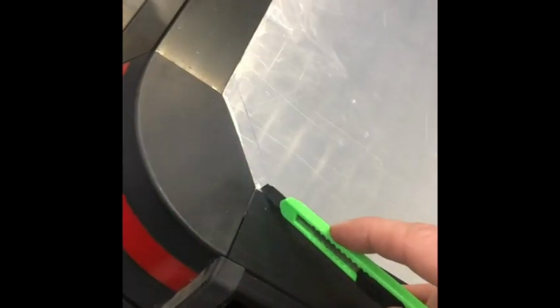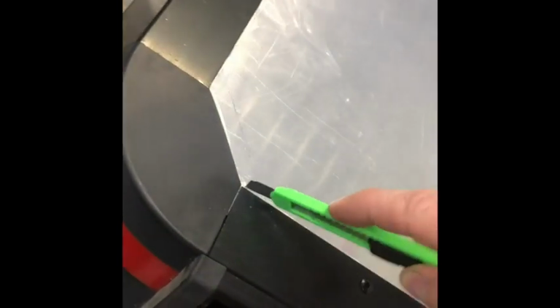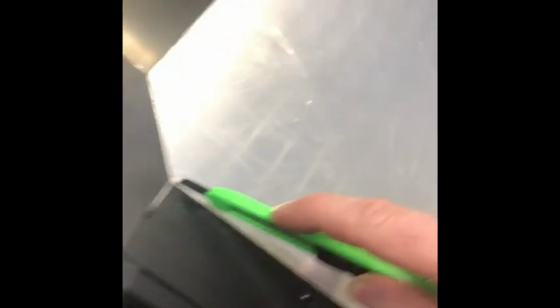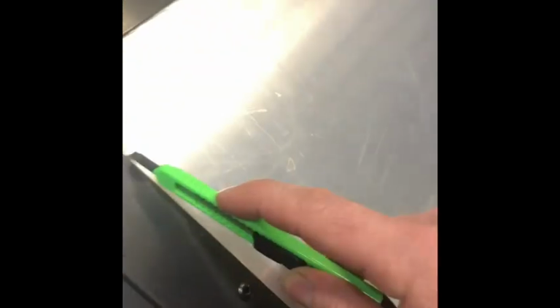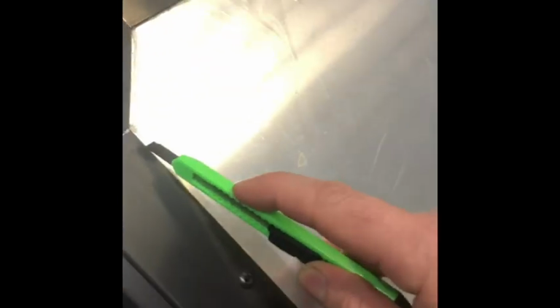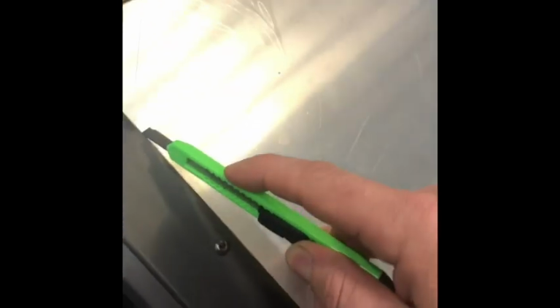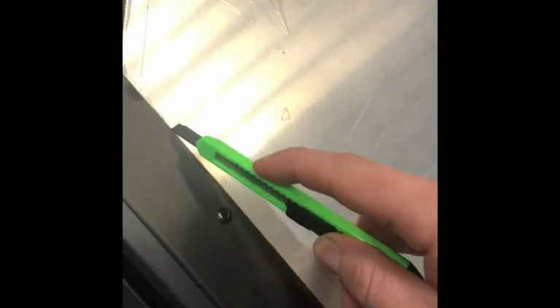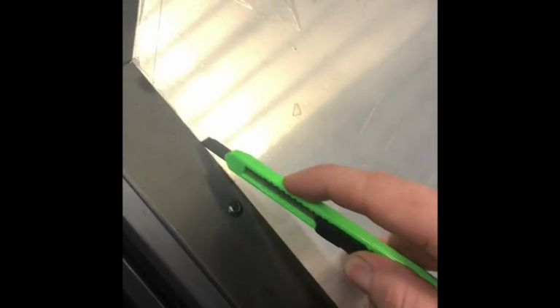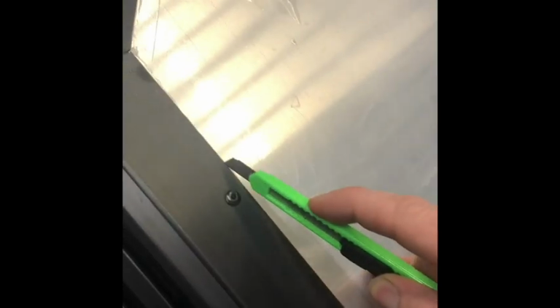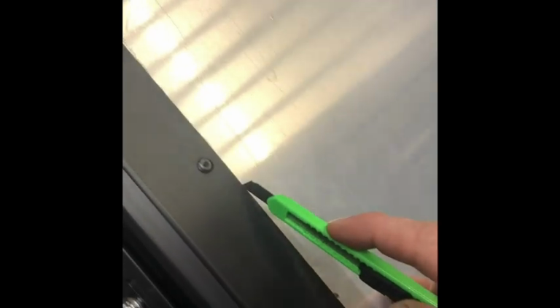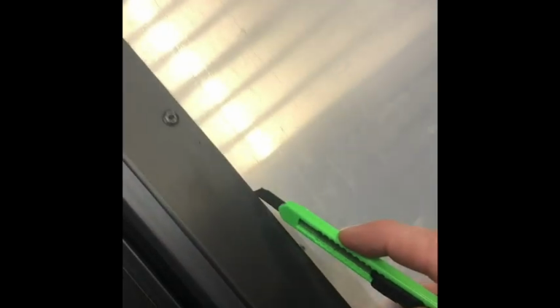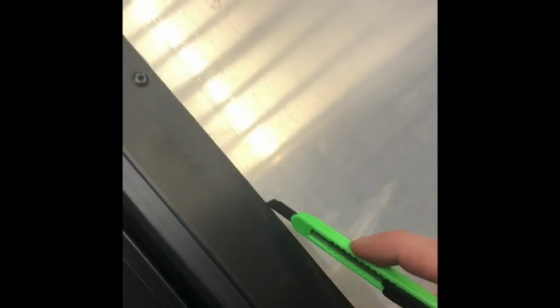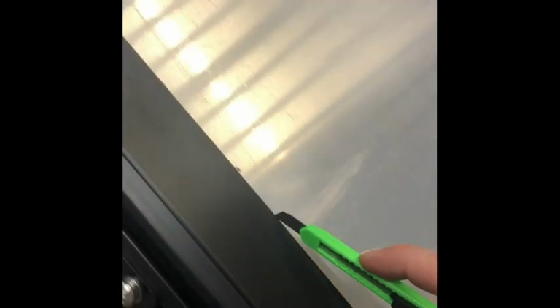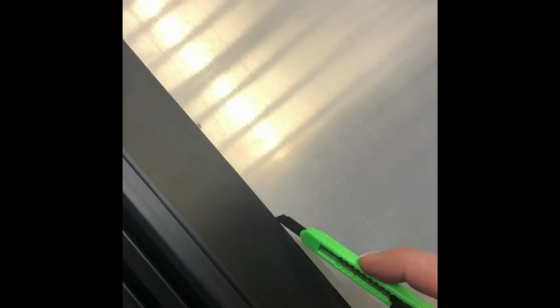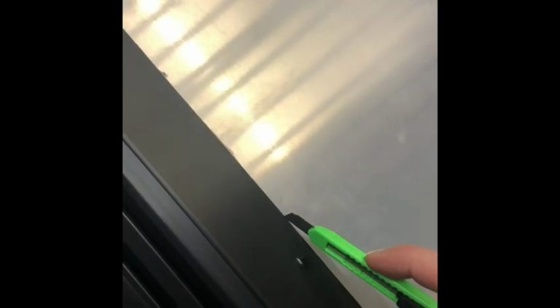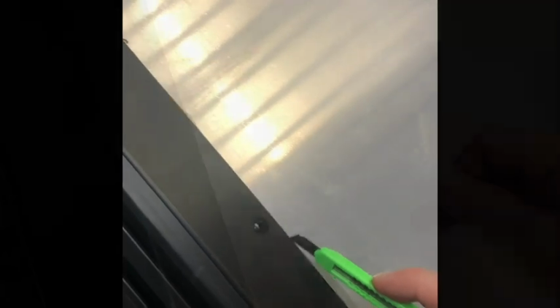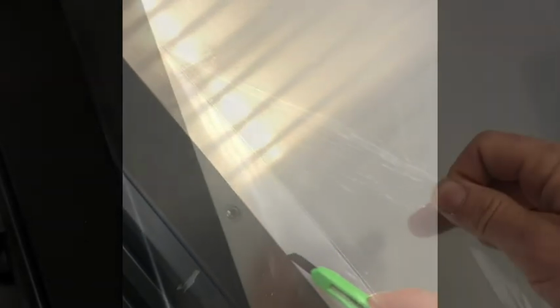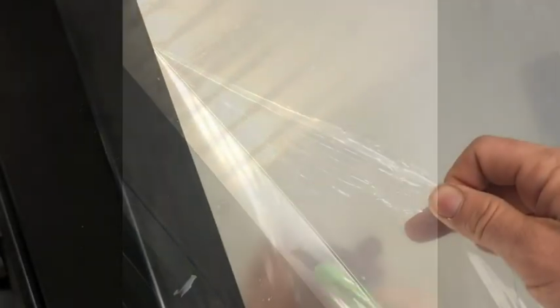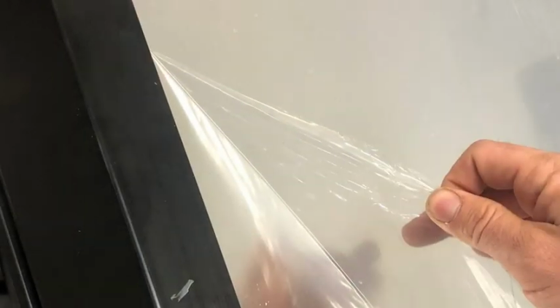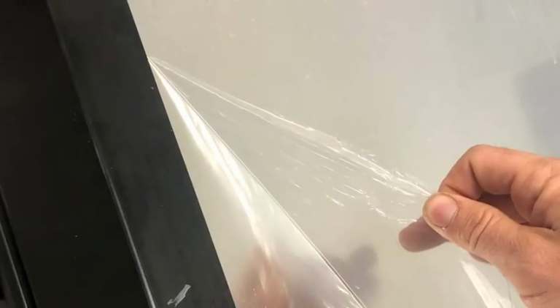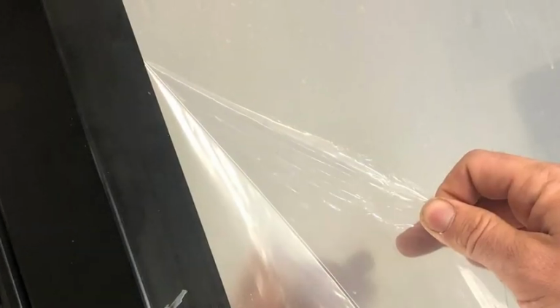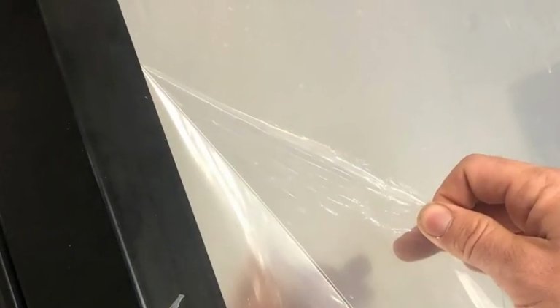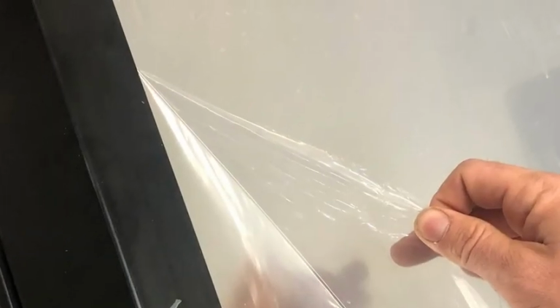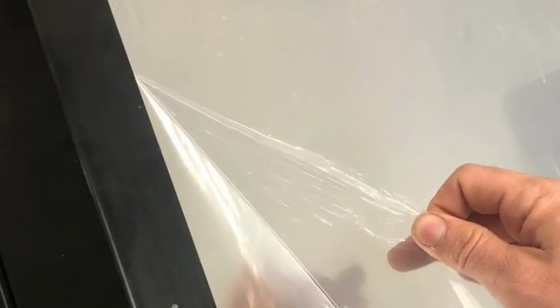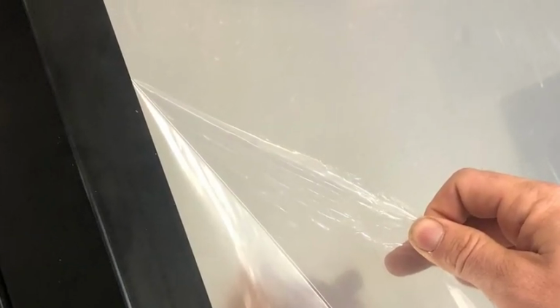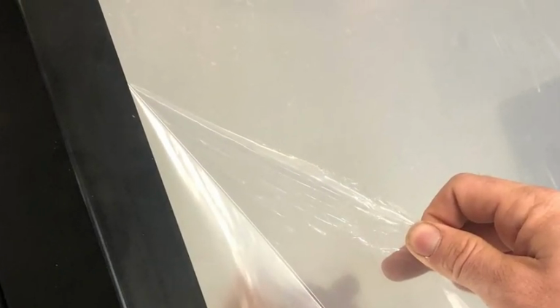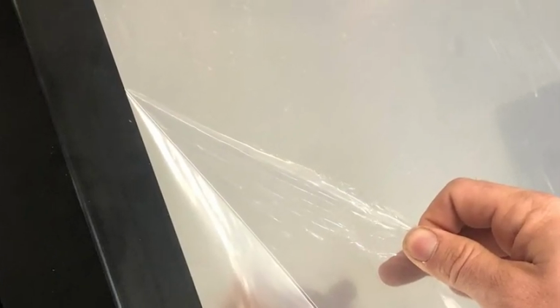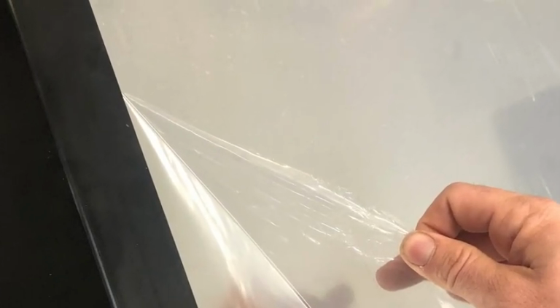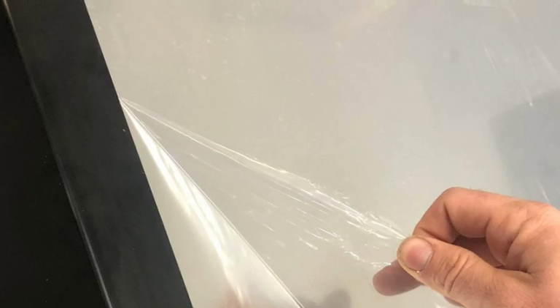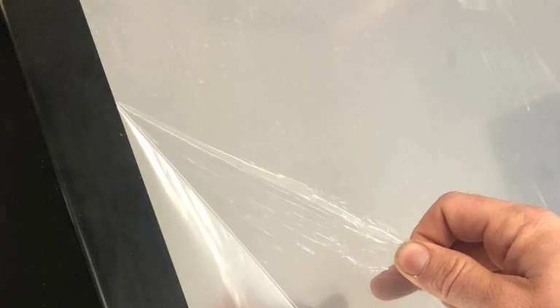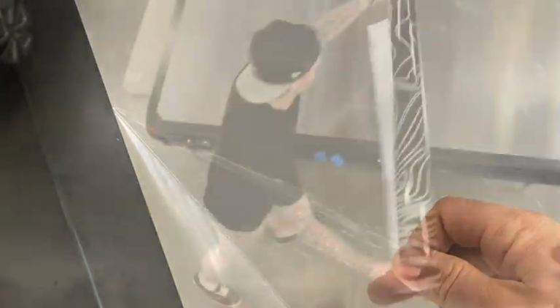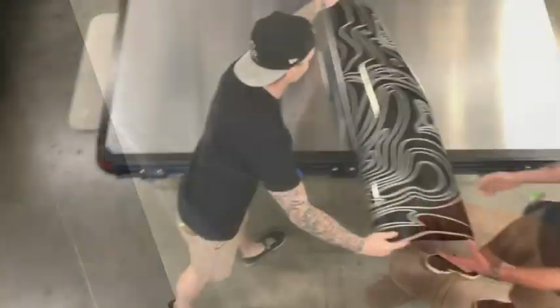Second, you want to lightly trim the edge of the clear plastic attached to your rooftop tent. Then you want to peel back the clear plastic acrylic and then clean the surface.